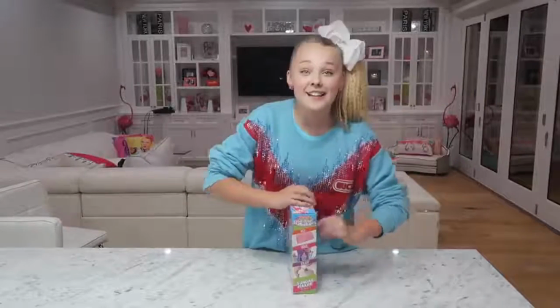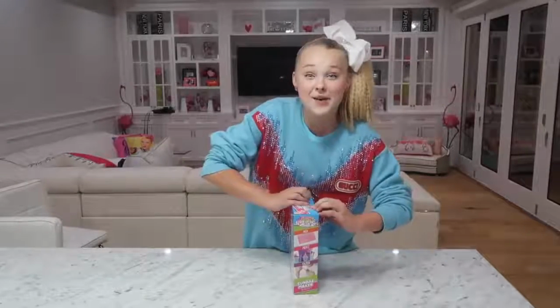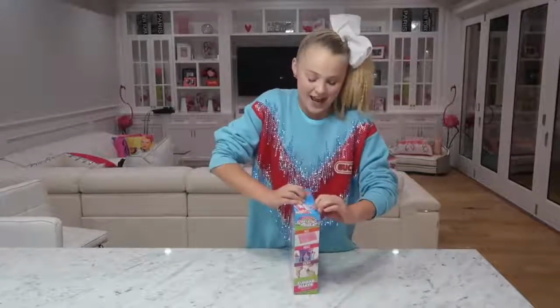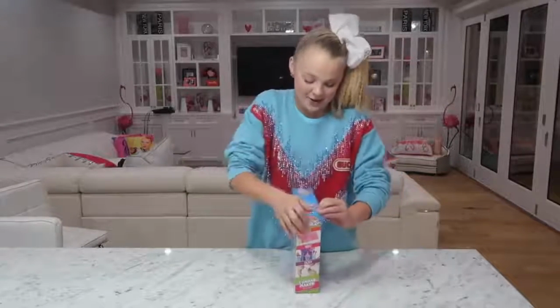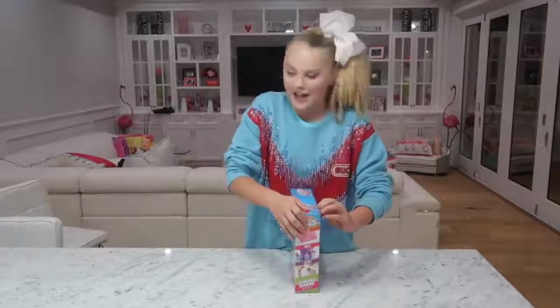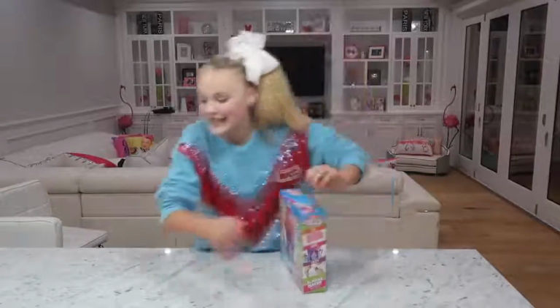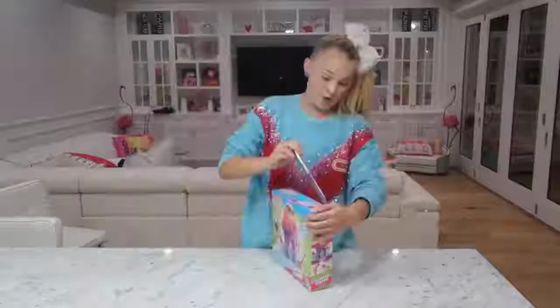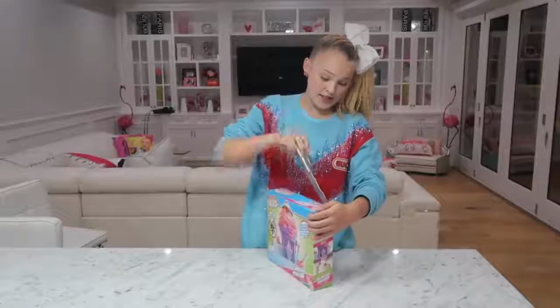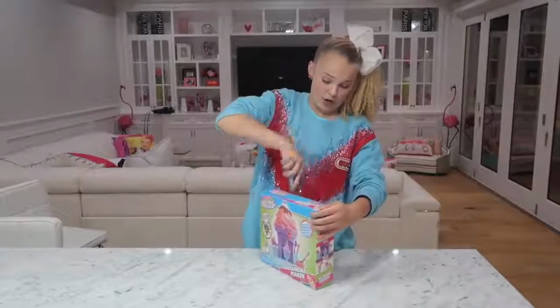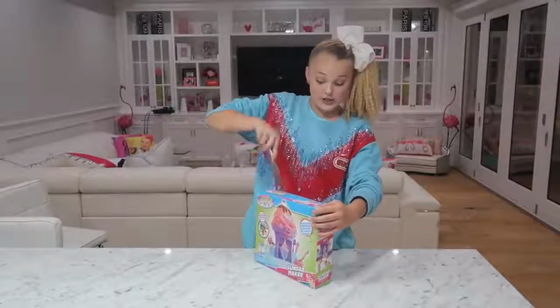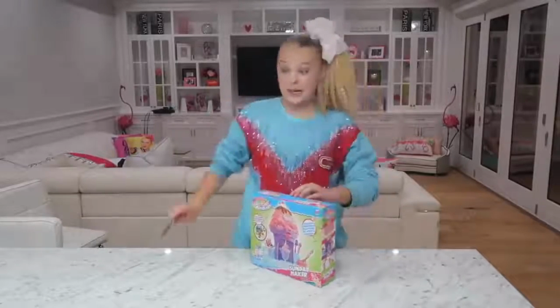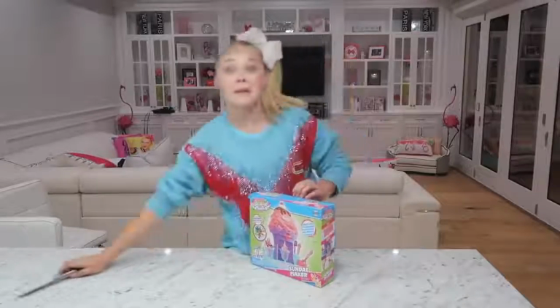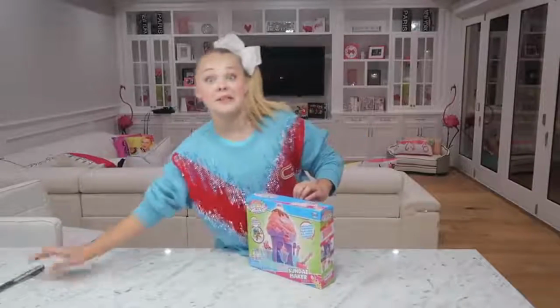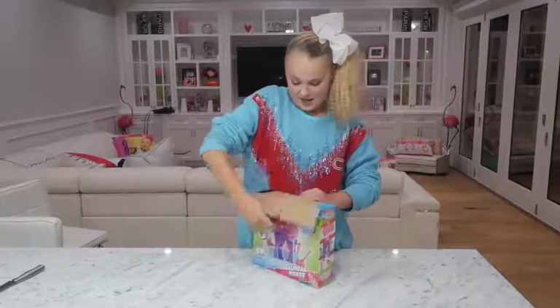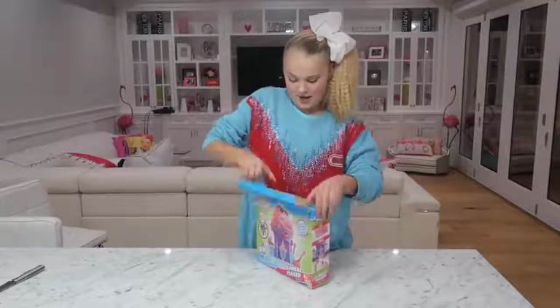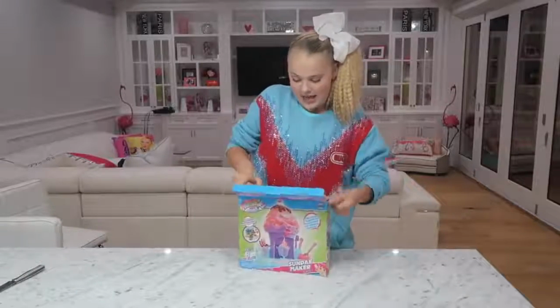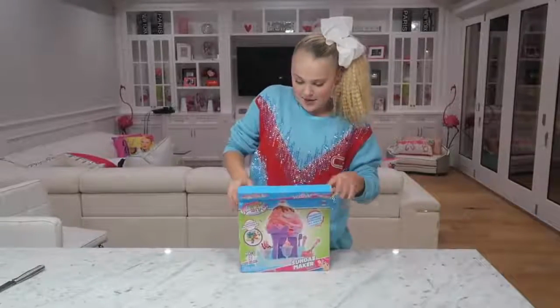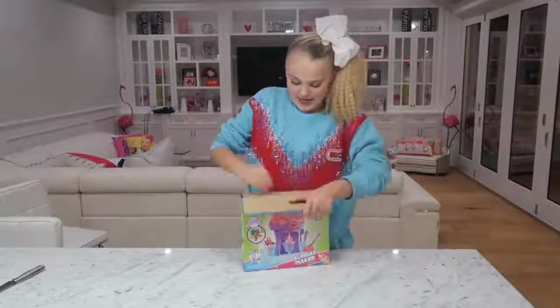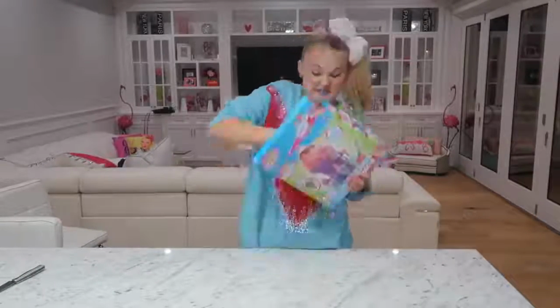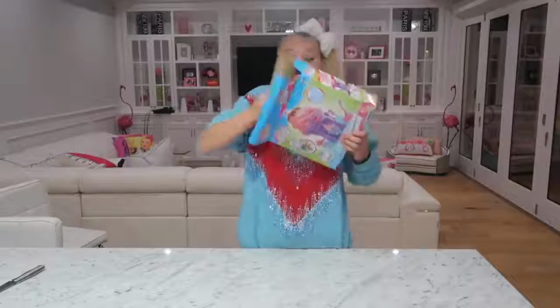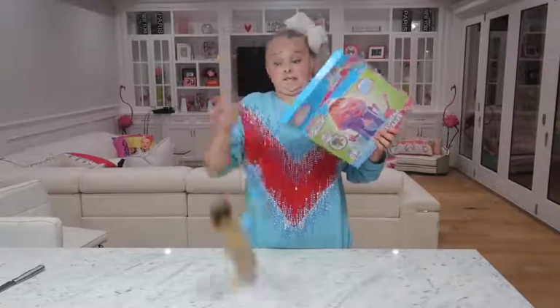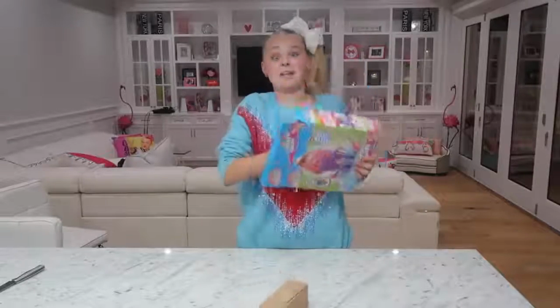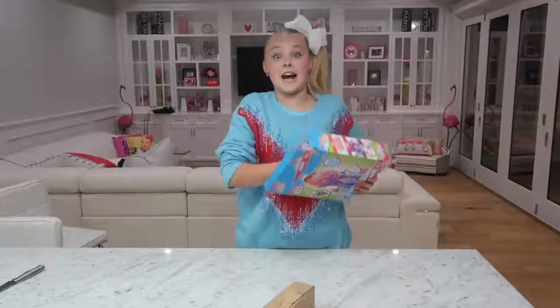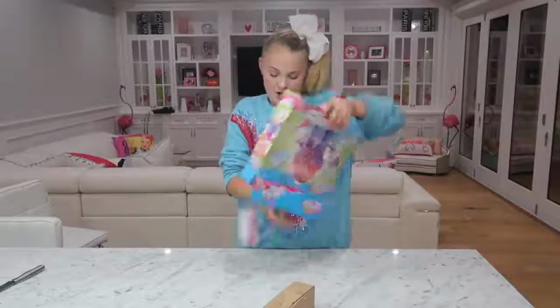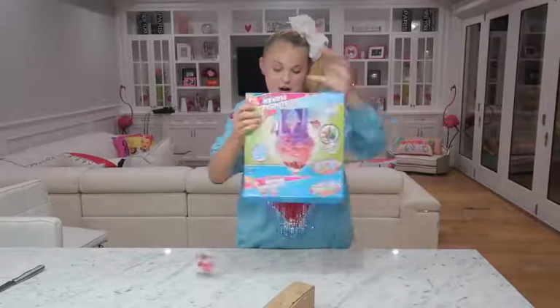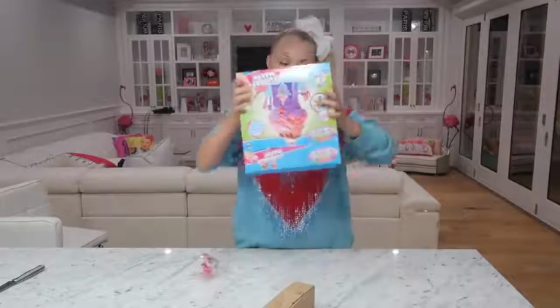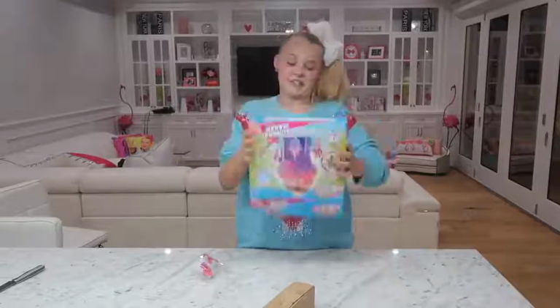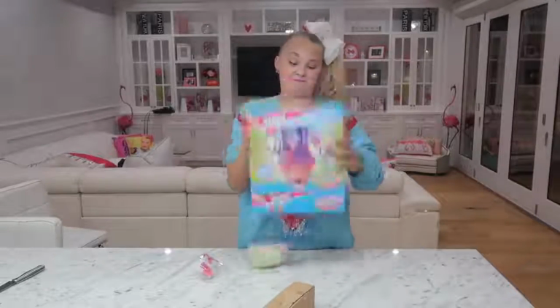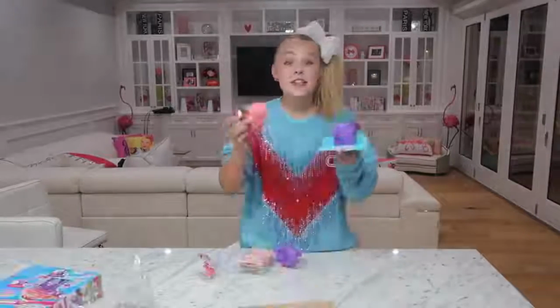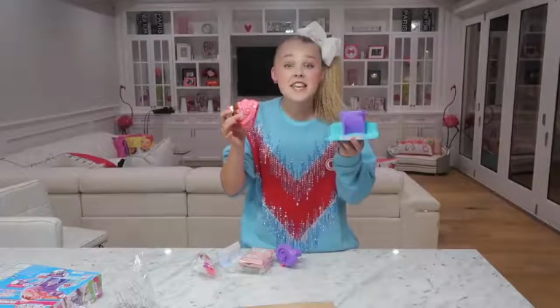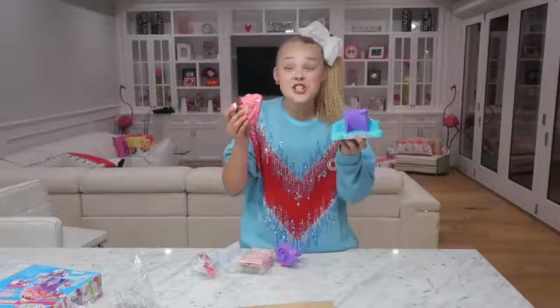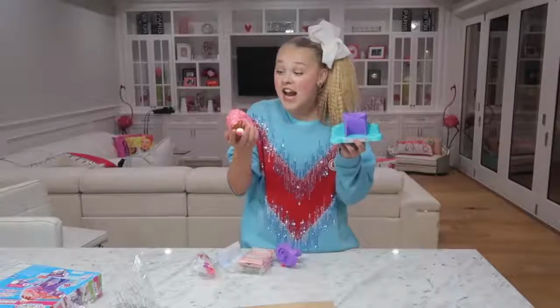Ready, let's do it — I'm already opening it. I need a knife. I hope this thing doesn't require batteries because I haven't got batteries. Okay, let's see what we got in here. This thing is tiny.